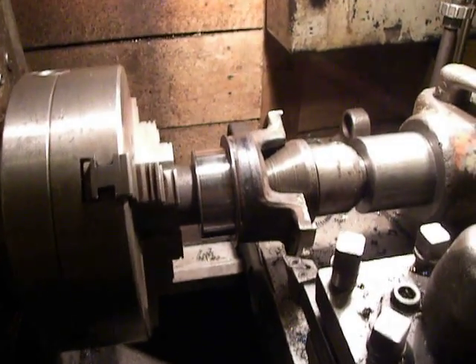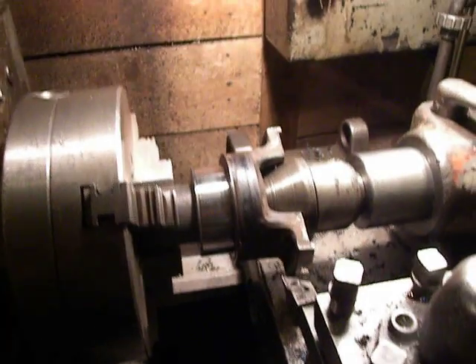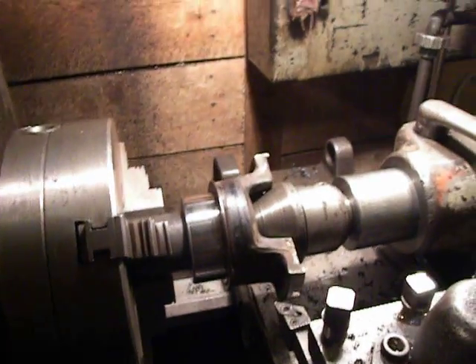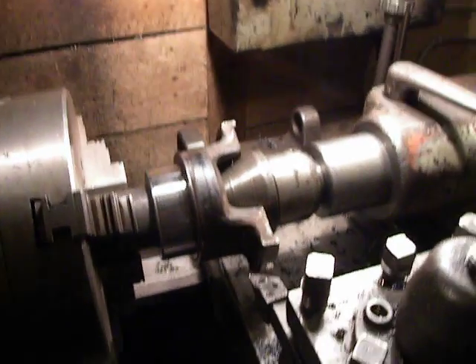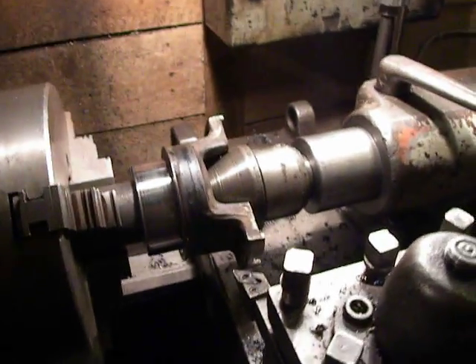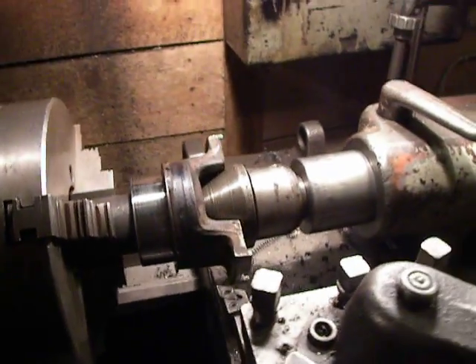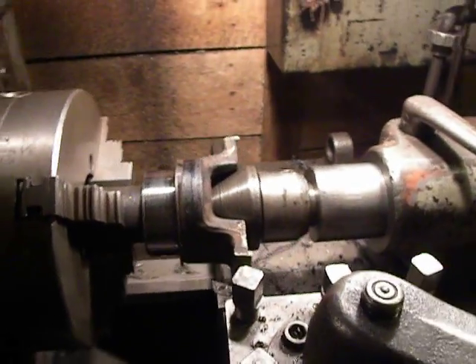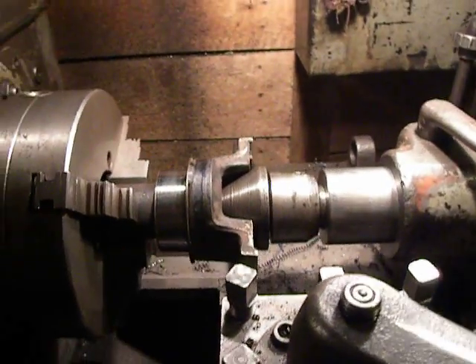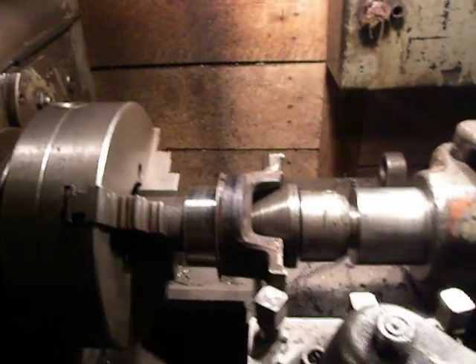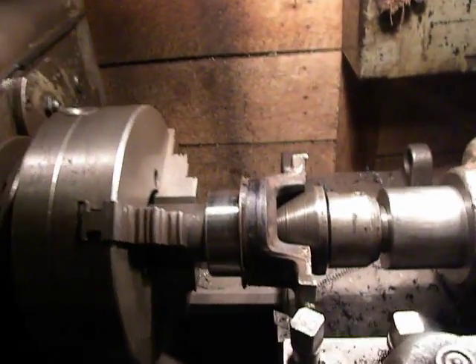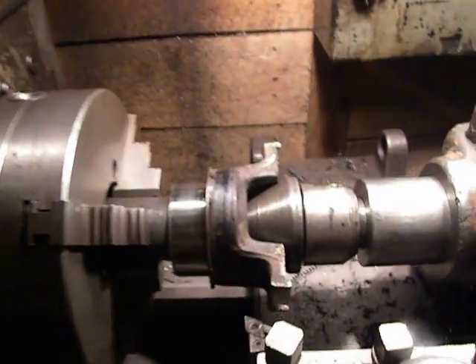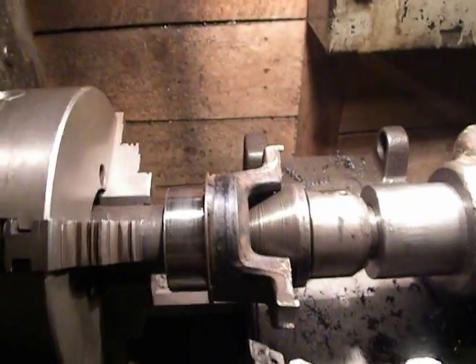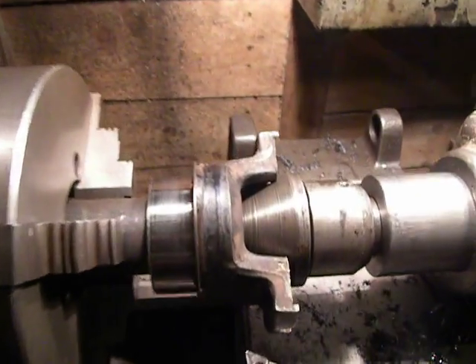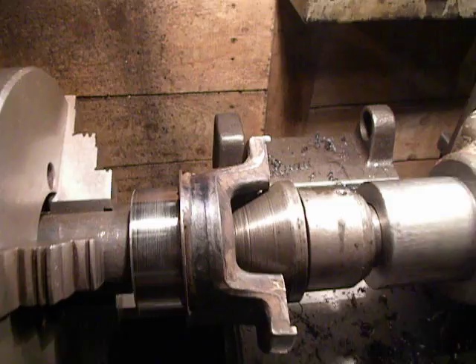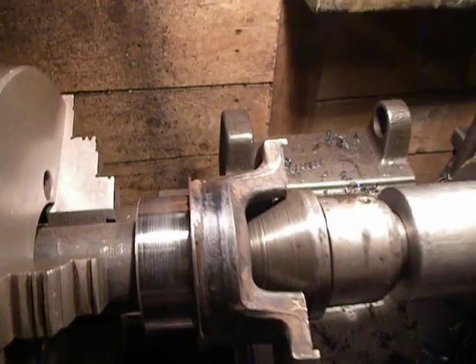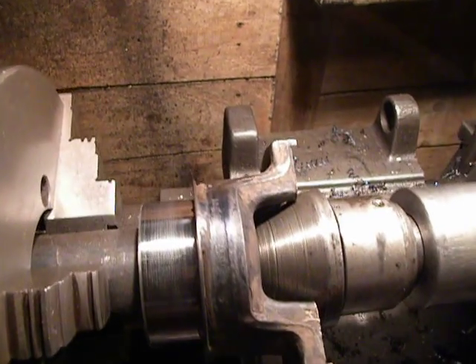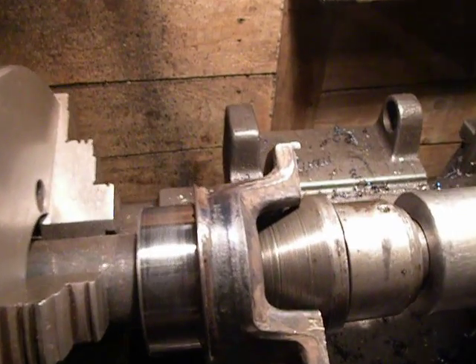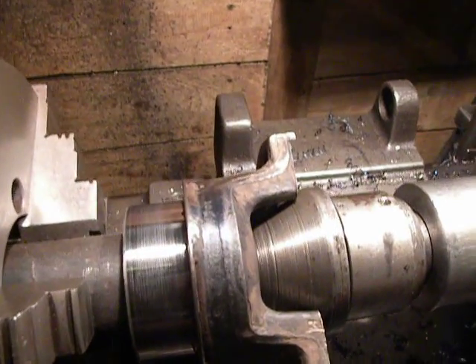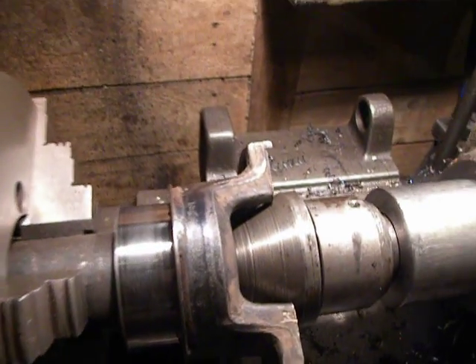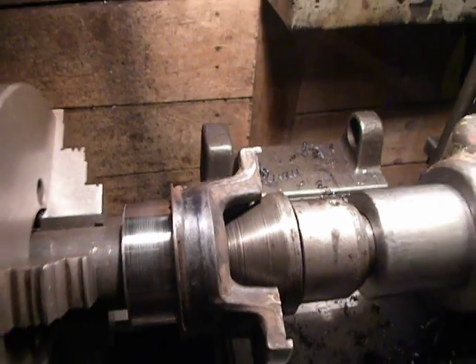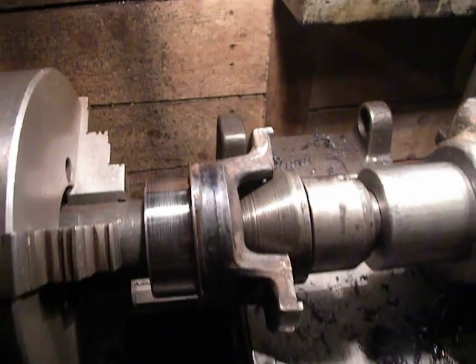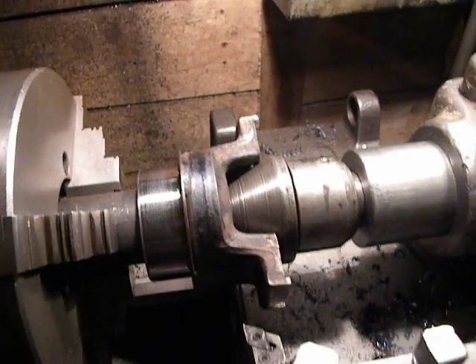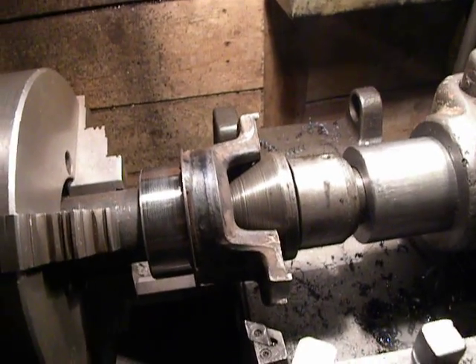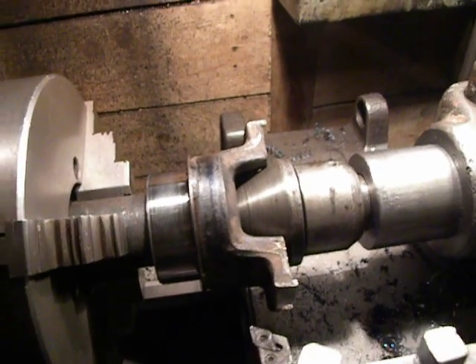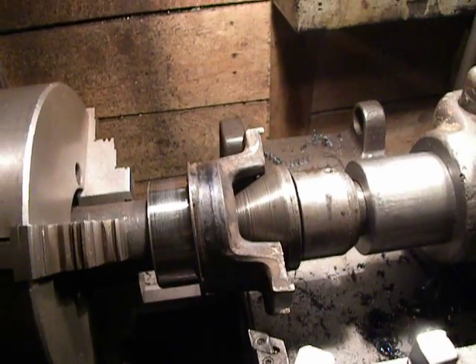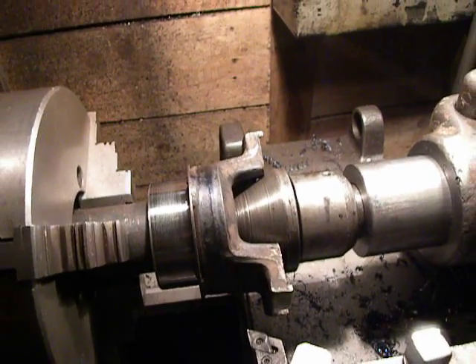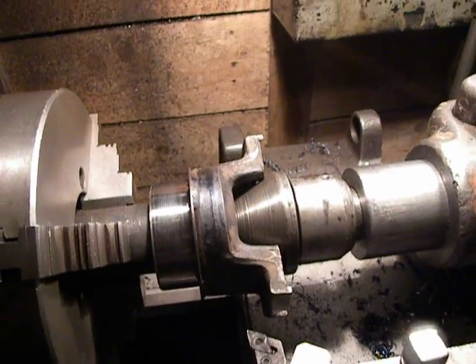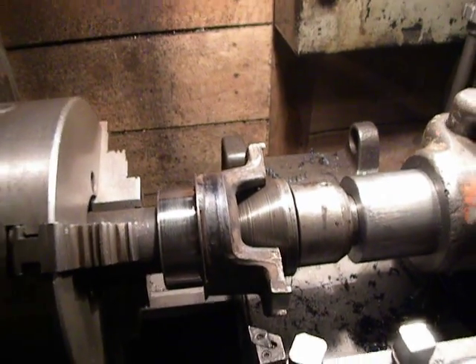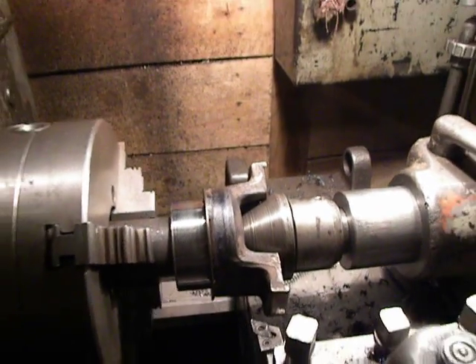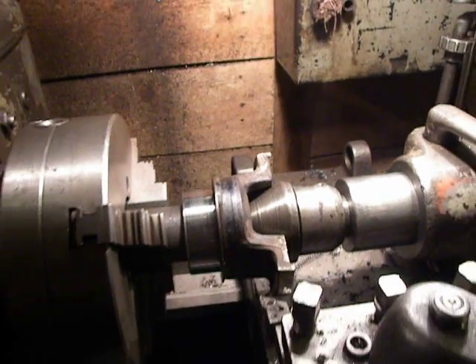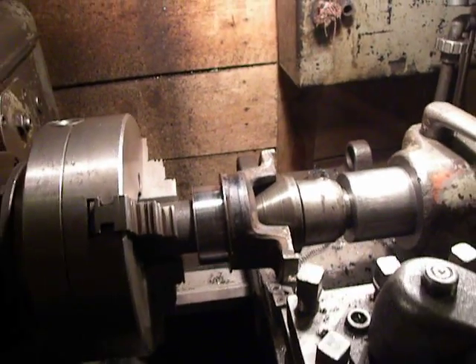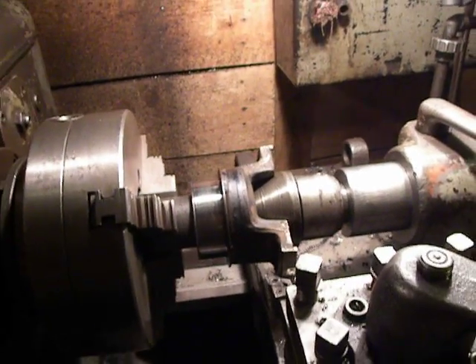Hello from my factory. This is a piece from a John Deere forwarder driveshaft.